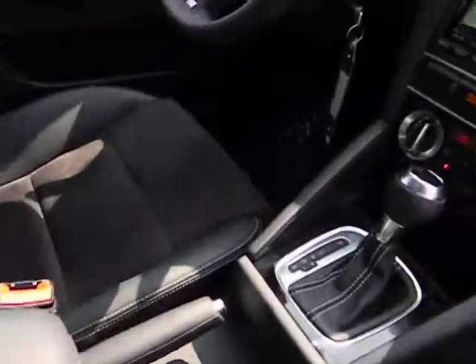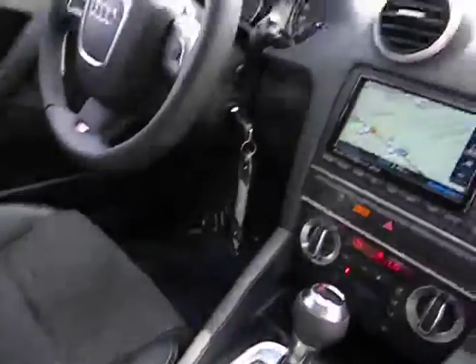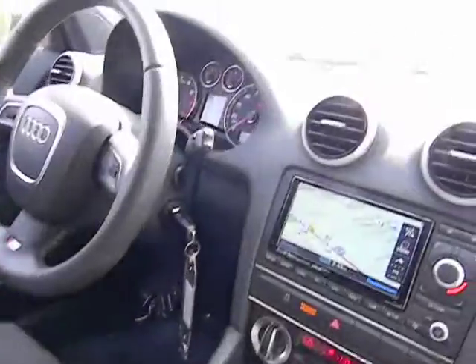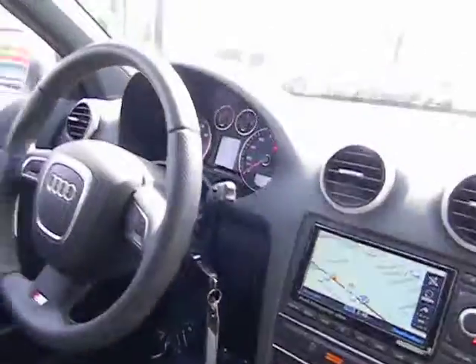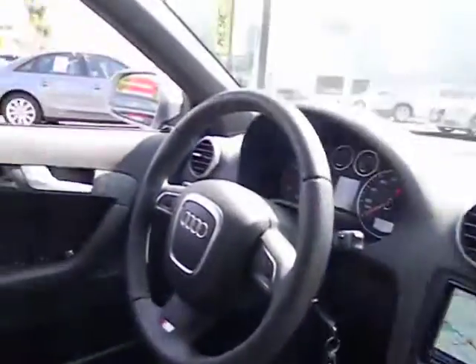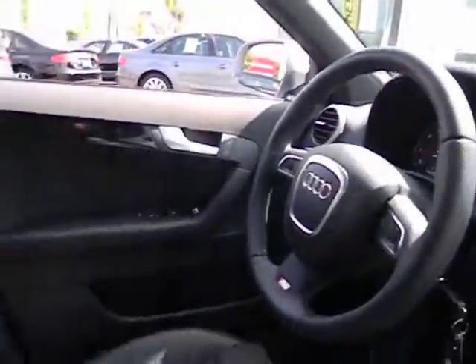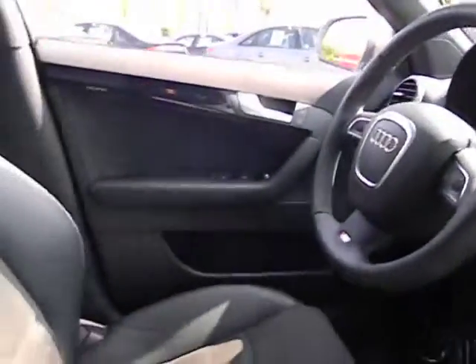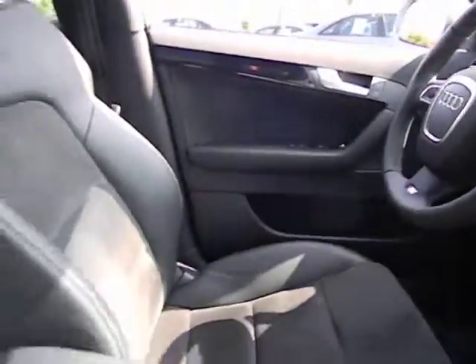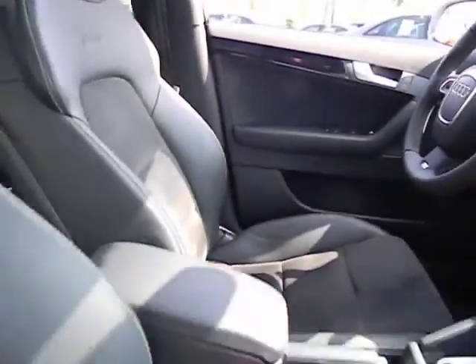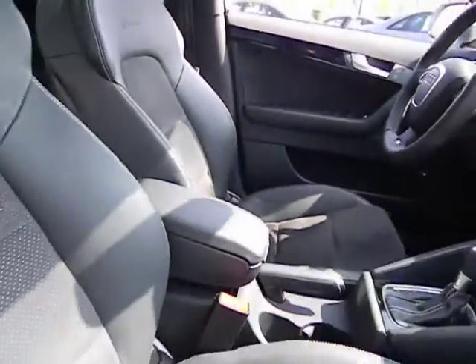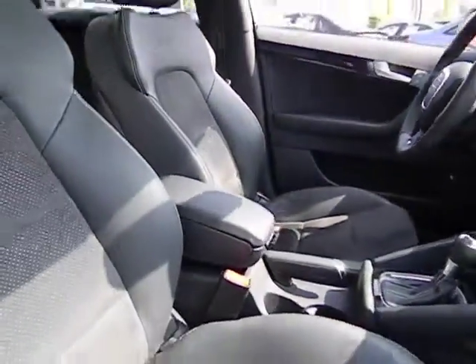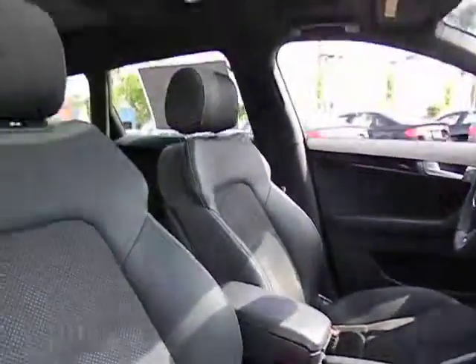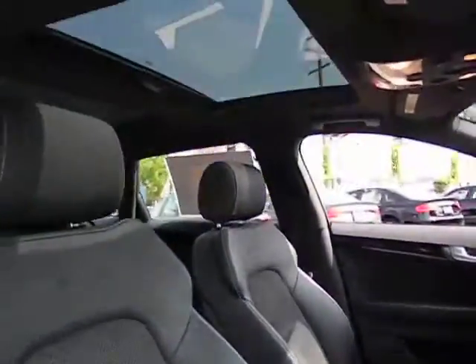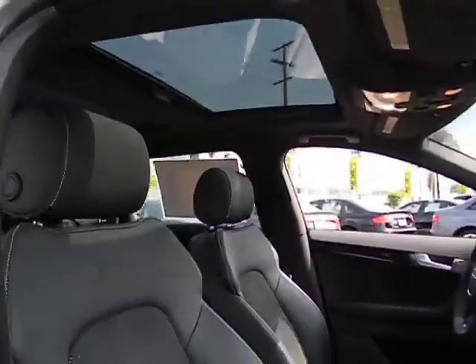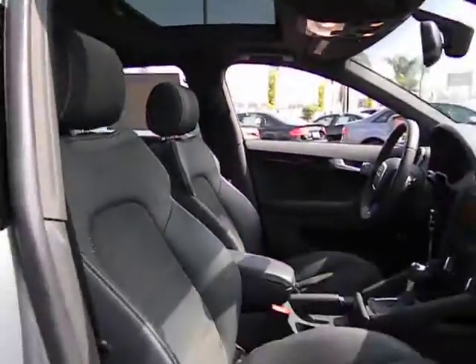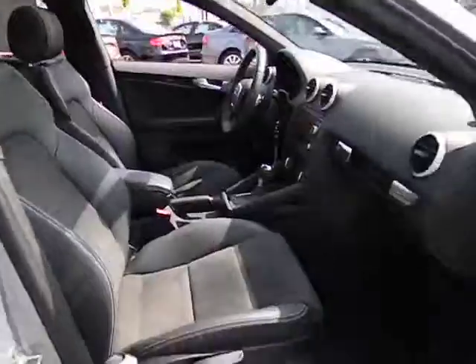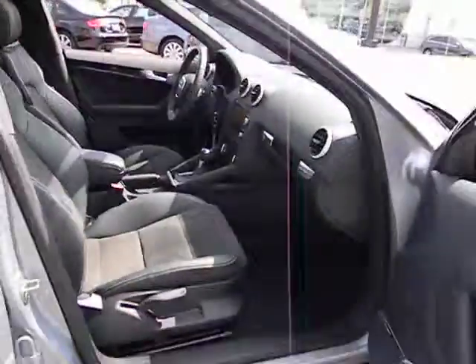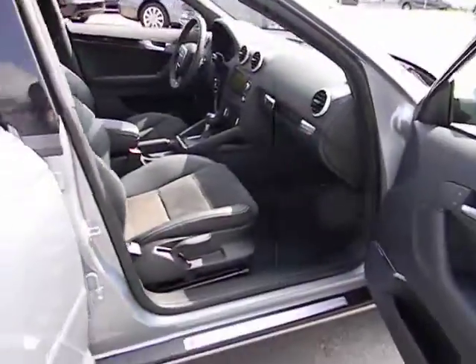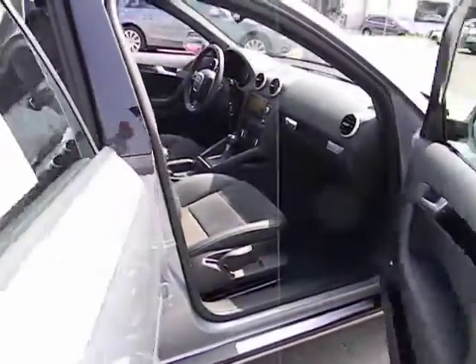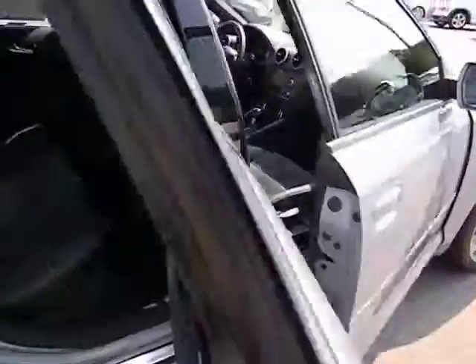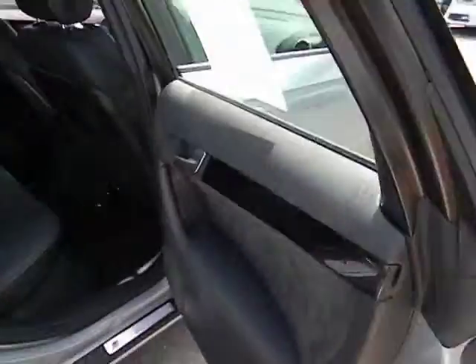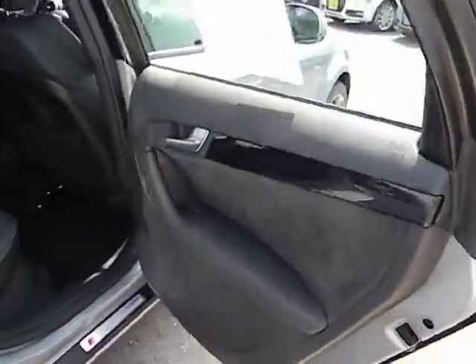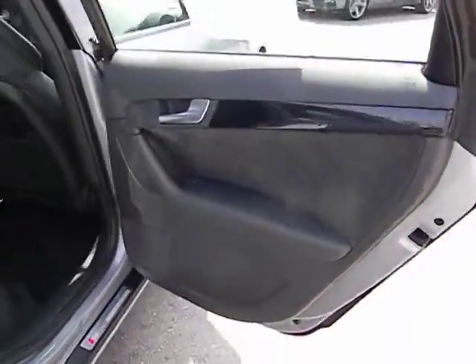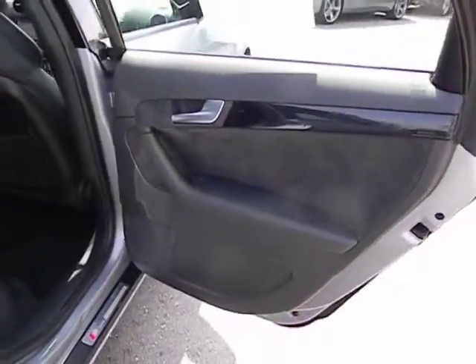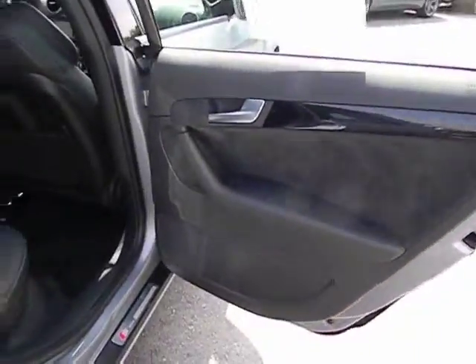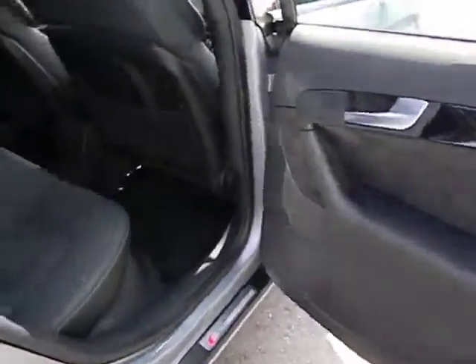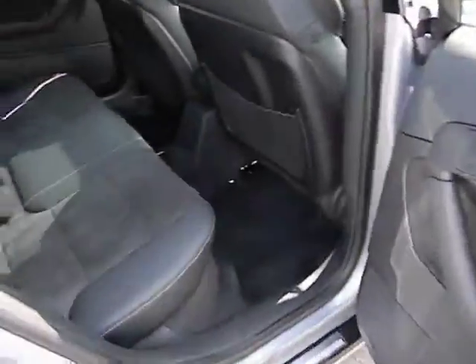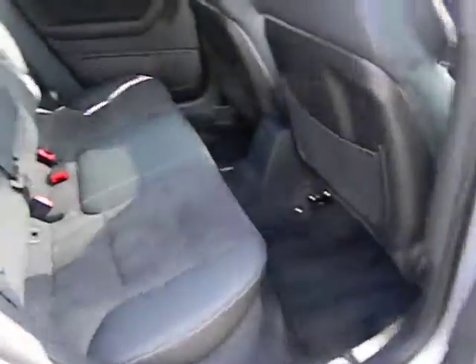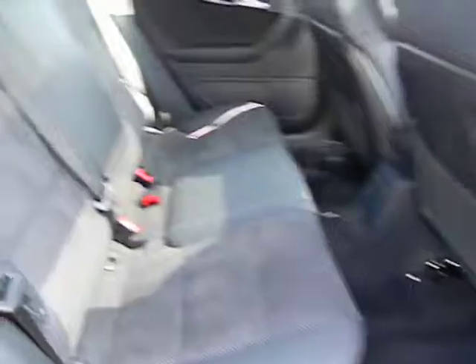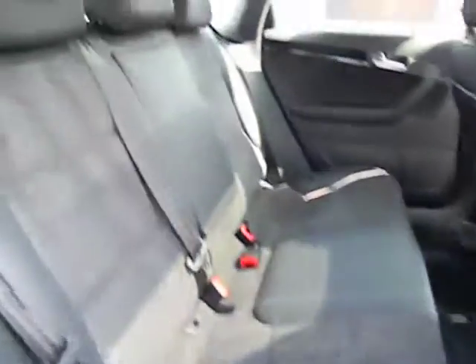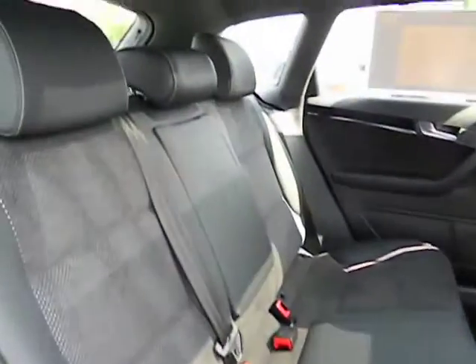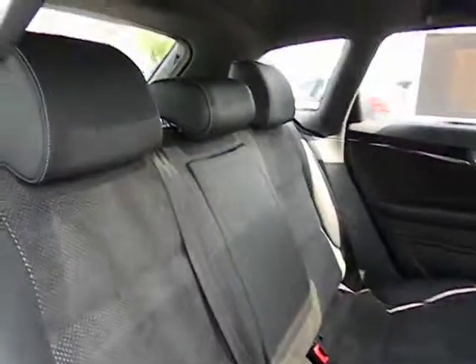Alloy wheels, cruise control, keyless entry, AM FM stereo radio, MP3 playback stereo, power door locks, power windows, leather, sport package, daytime running lights.